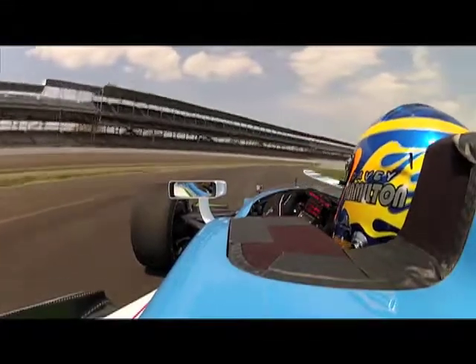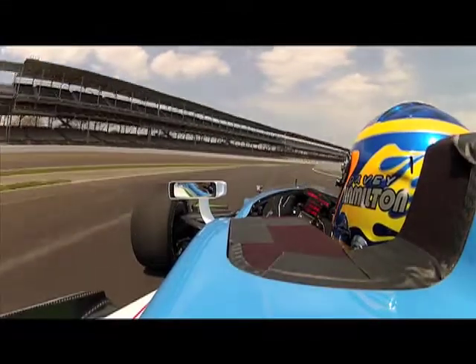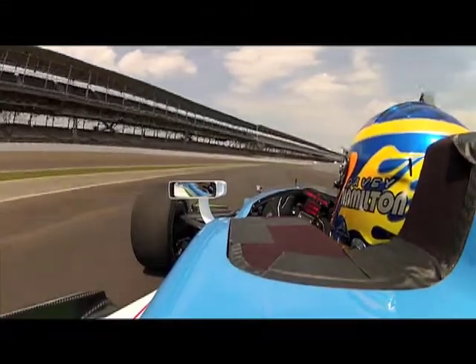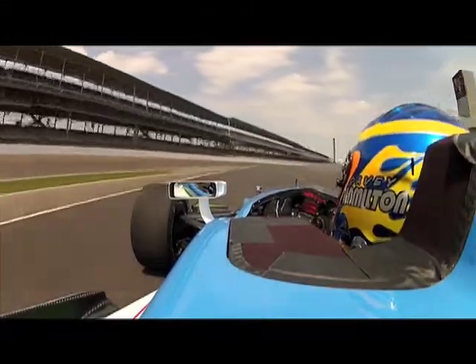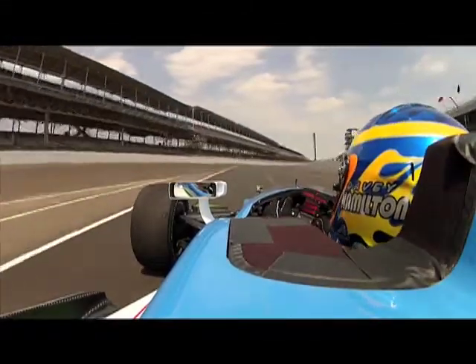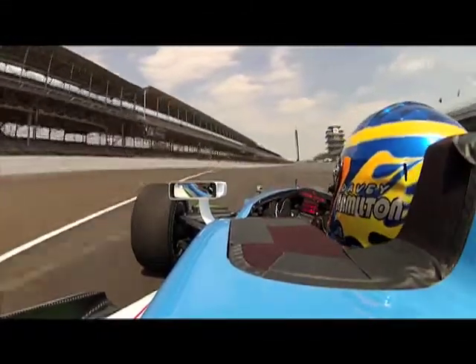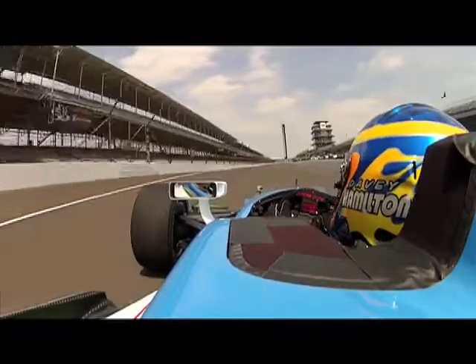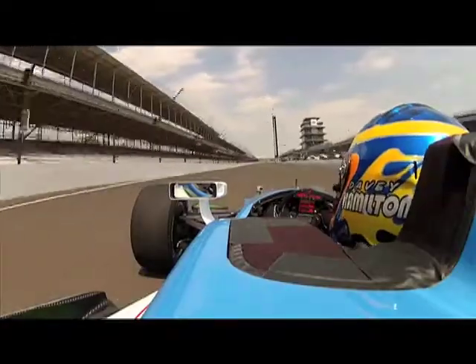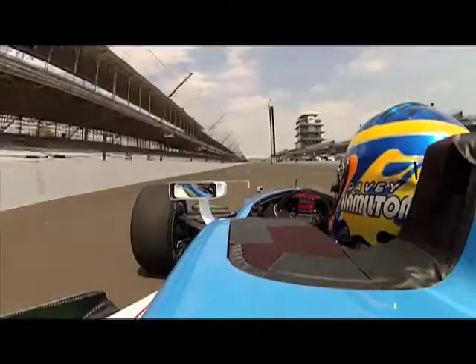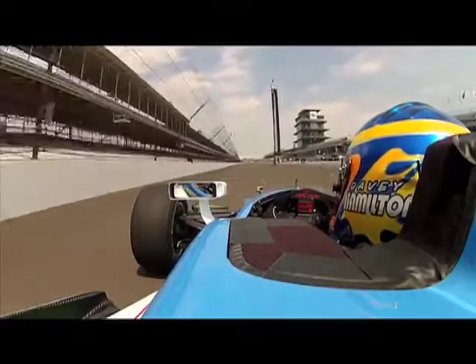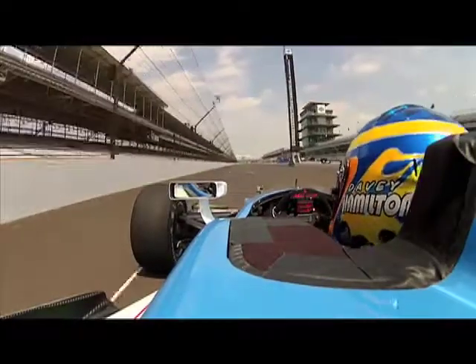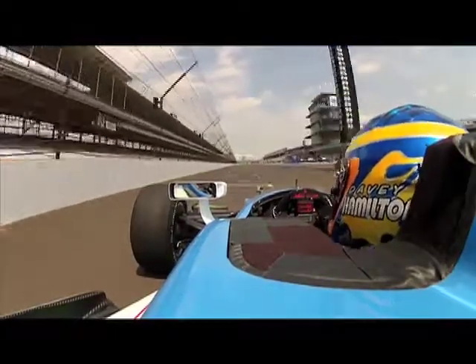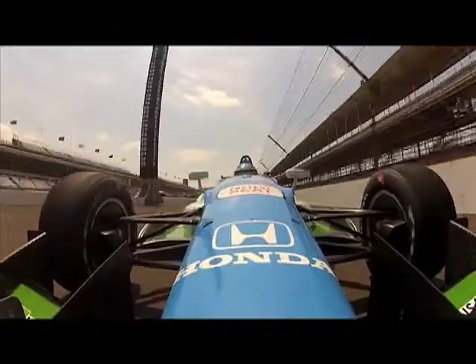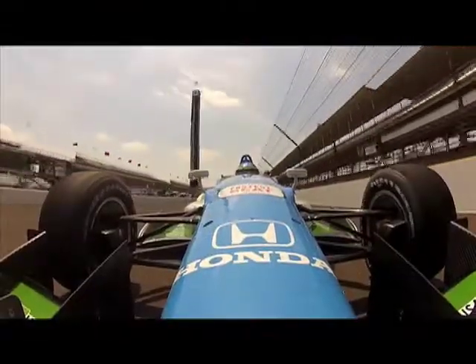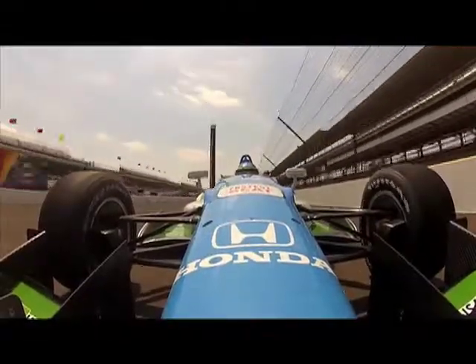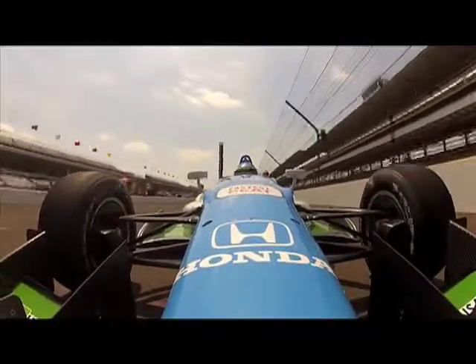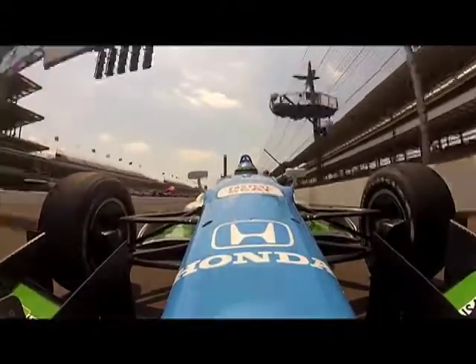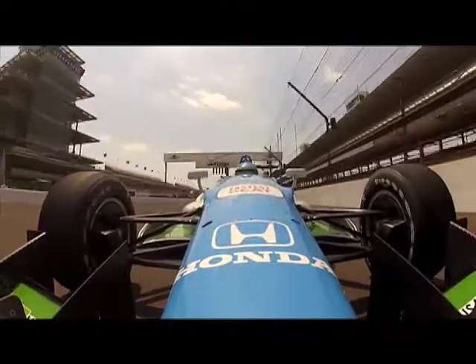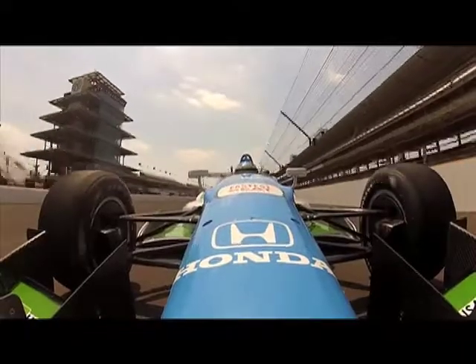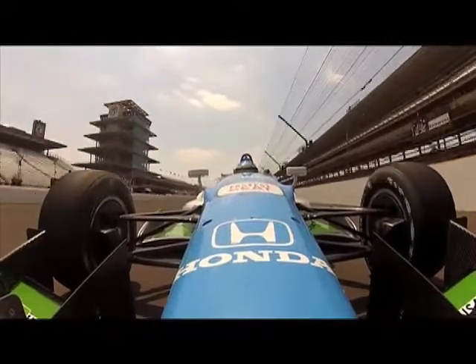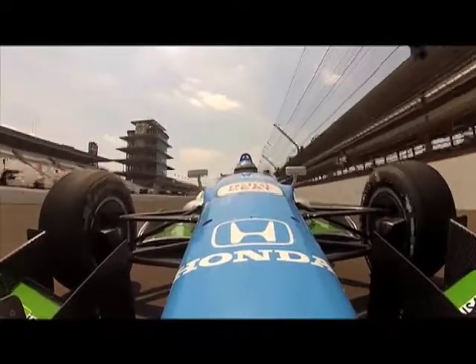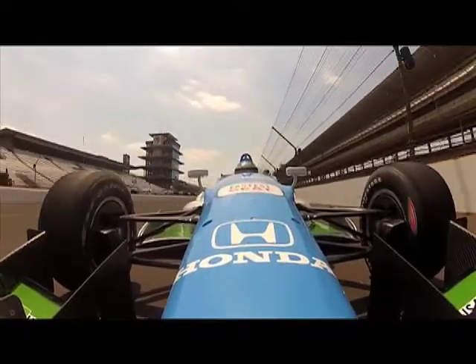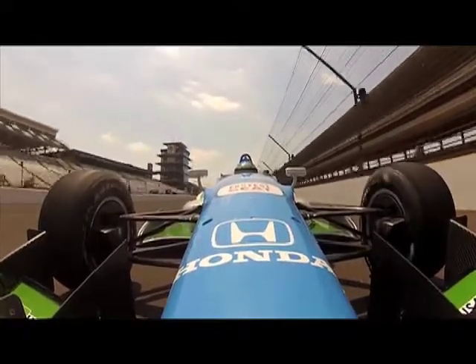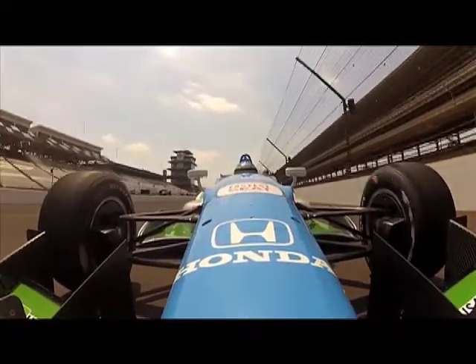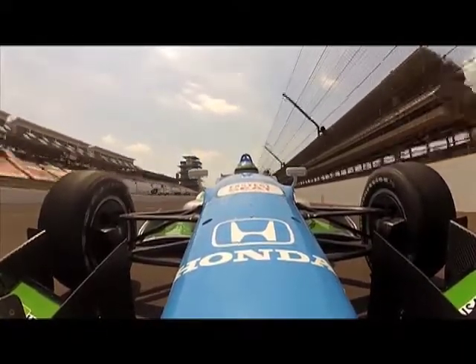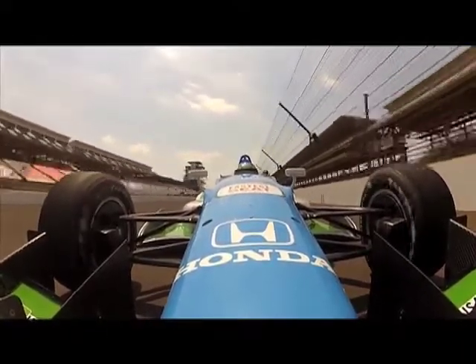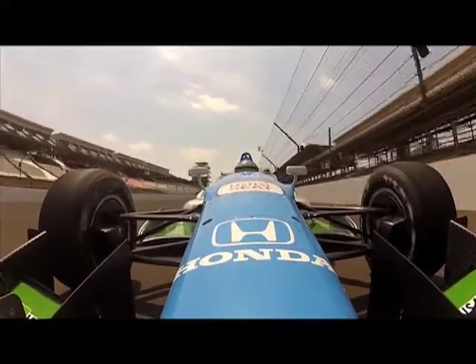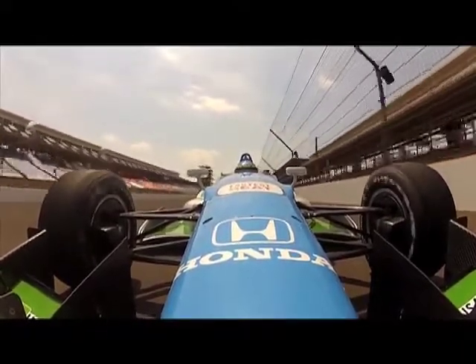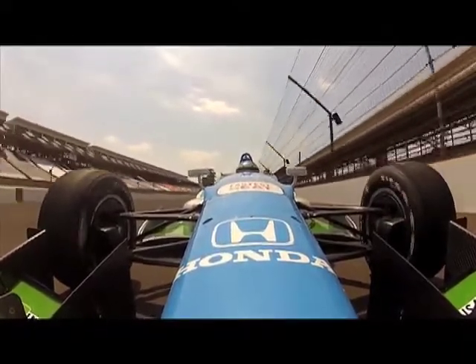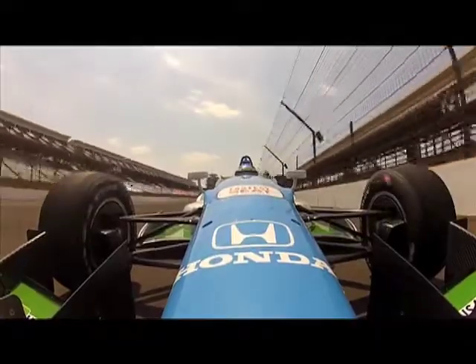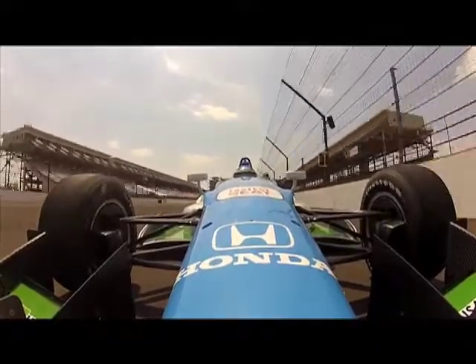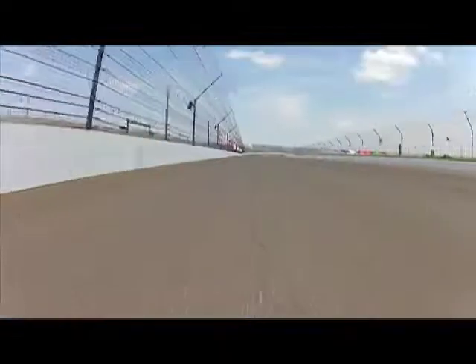Hey everybody, James Hinchcliffe here, and we're going to take you for an onboard lap at the brand new road course at the Indianapolis Motor Speedway. Down the yard of bricks, down the front straight here, we're going to see speeds we haven't seen in road course trim IndyCar for a long time — over 190 miles an hour.